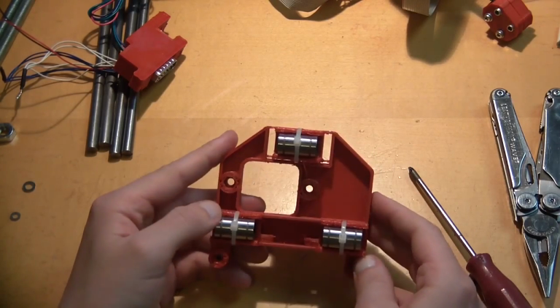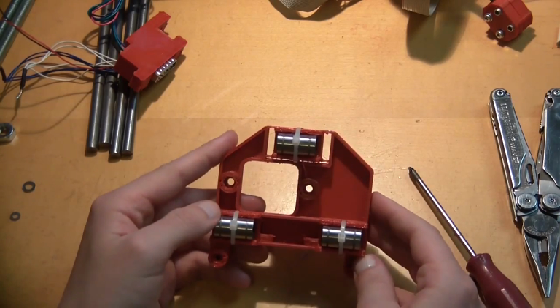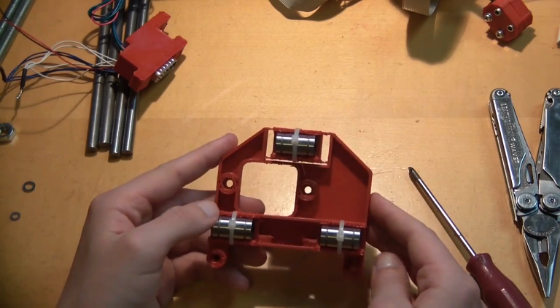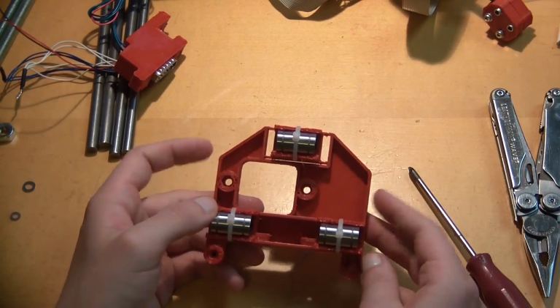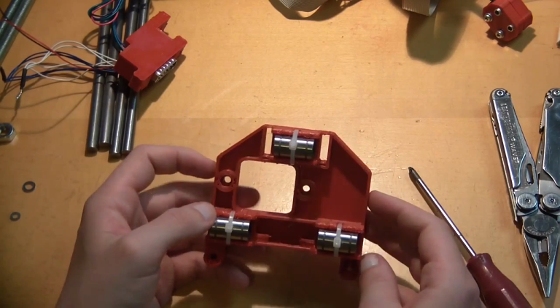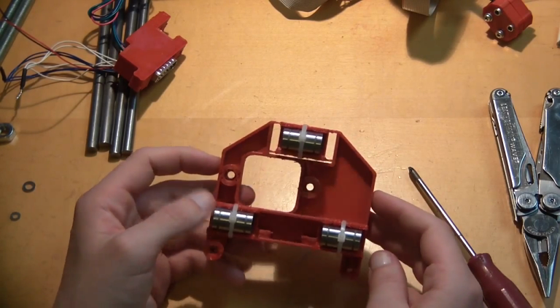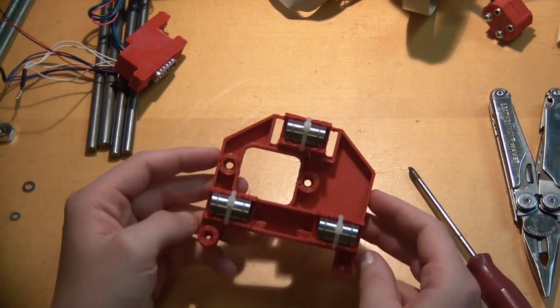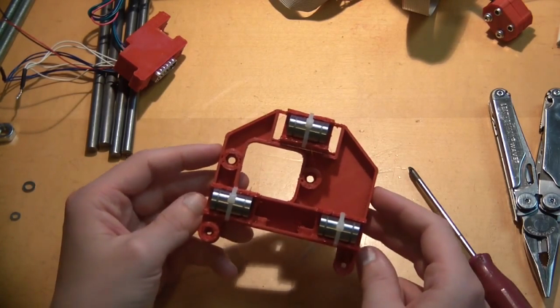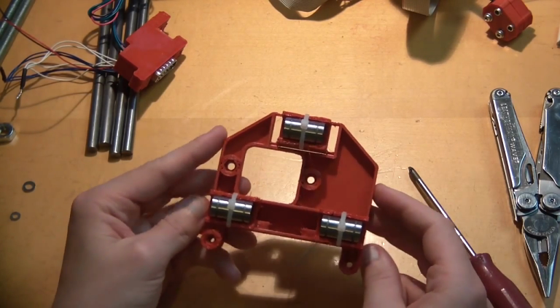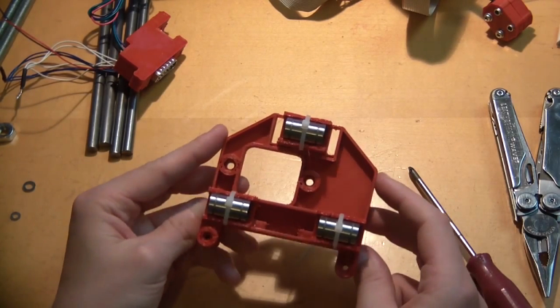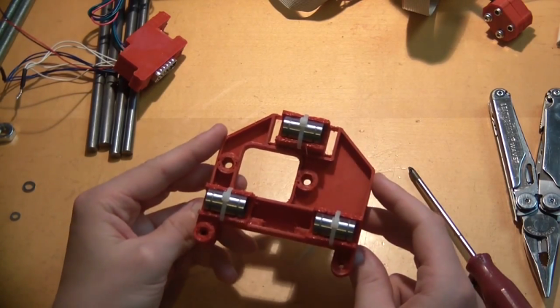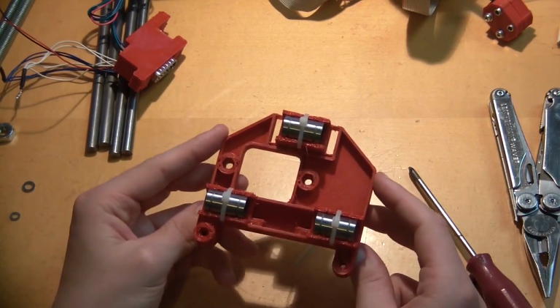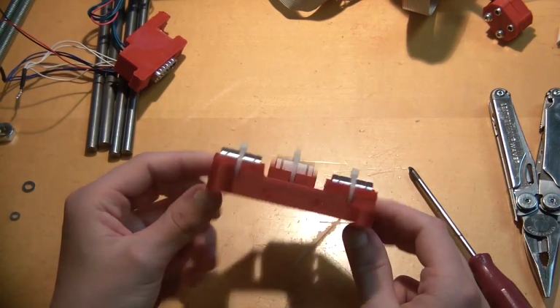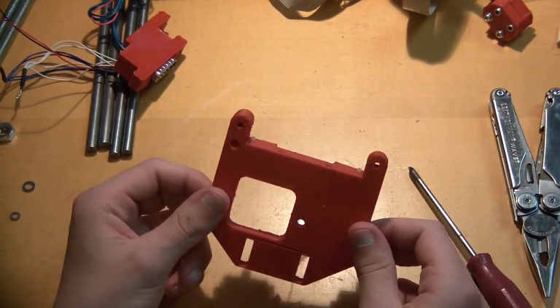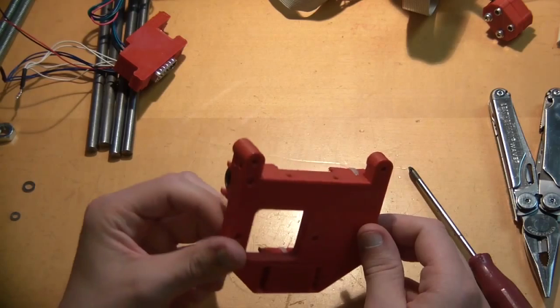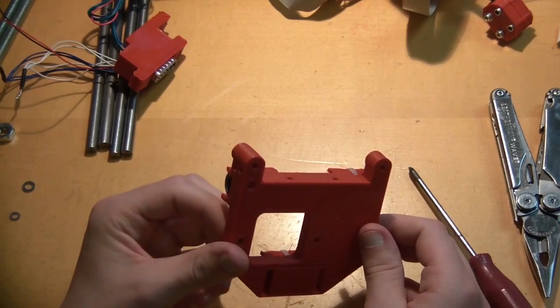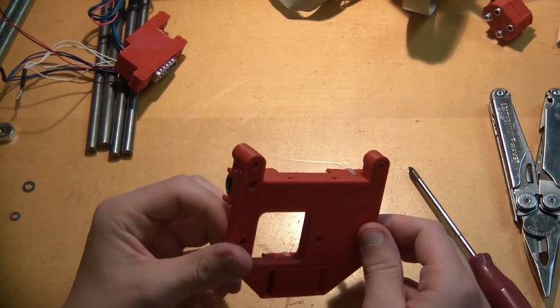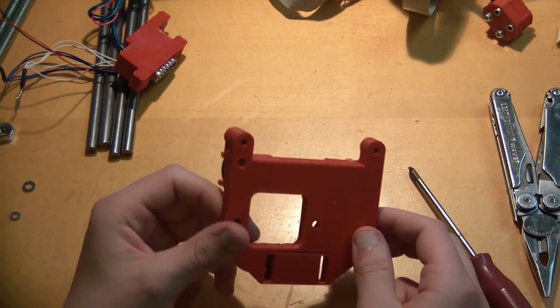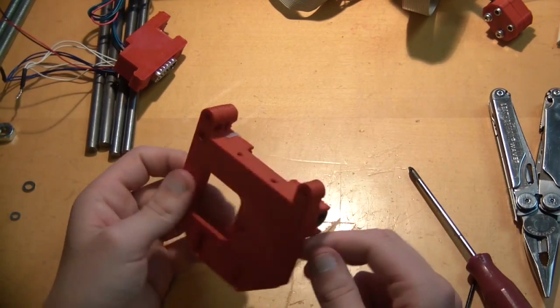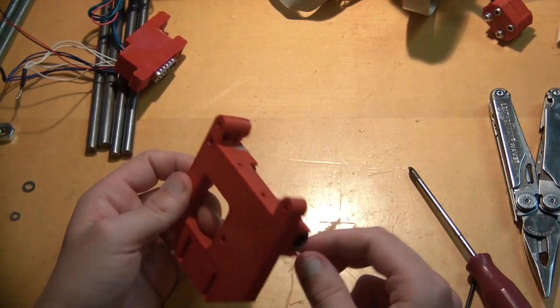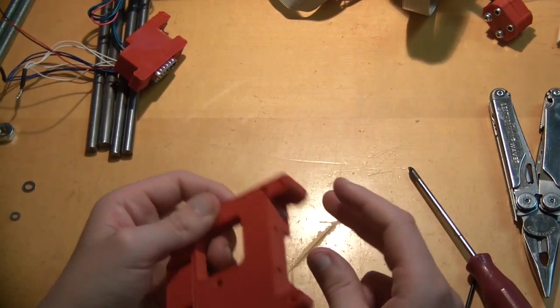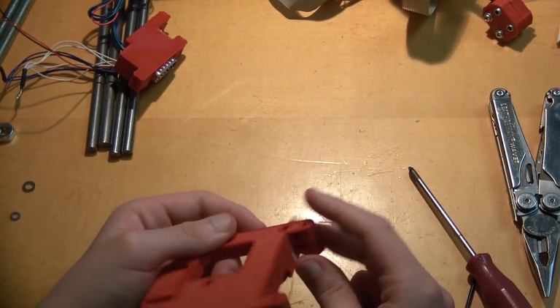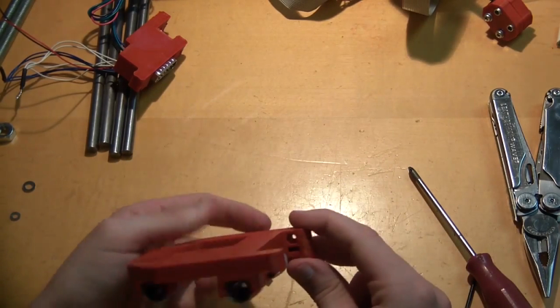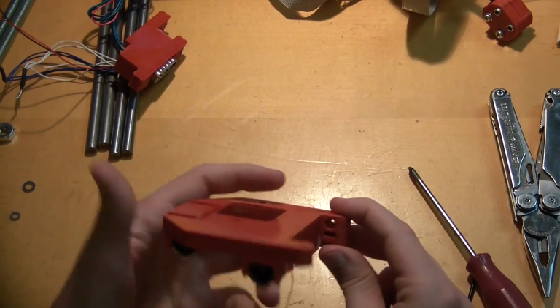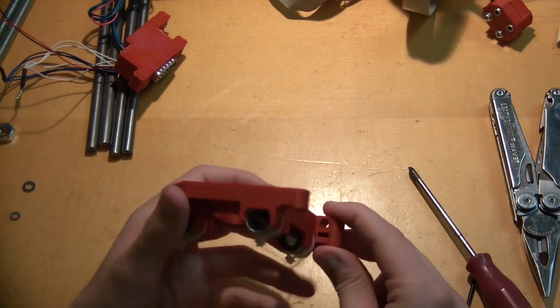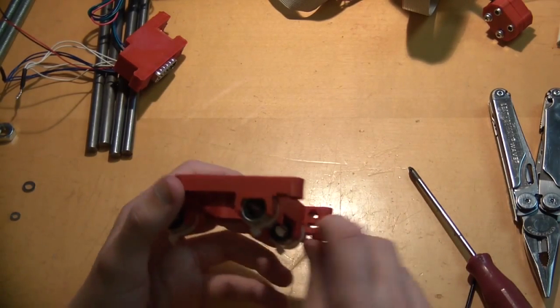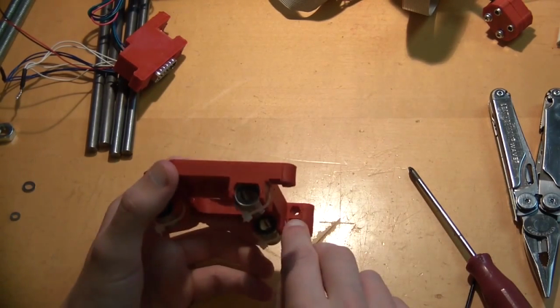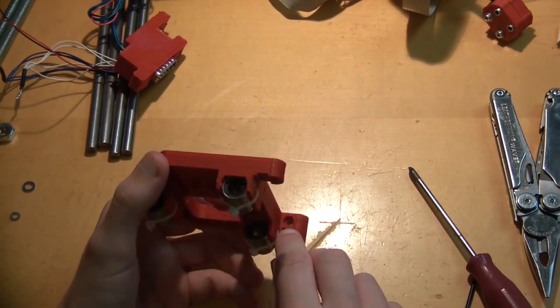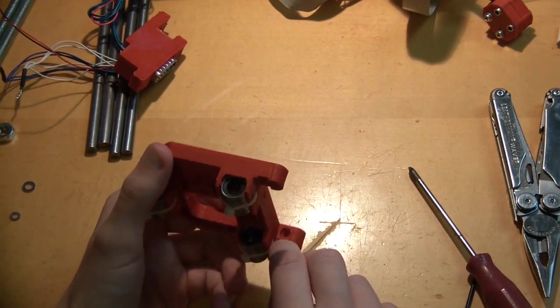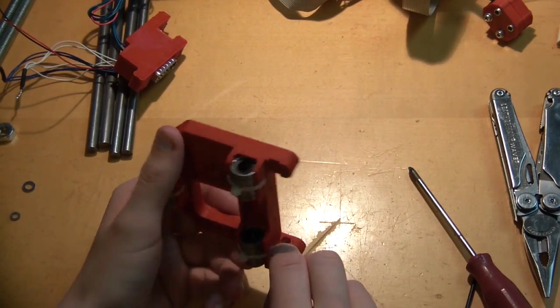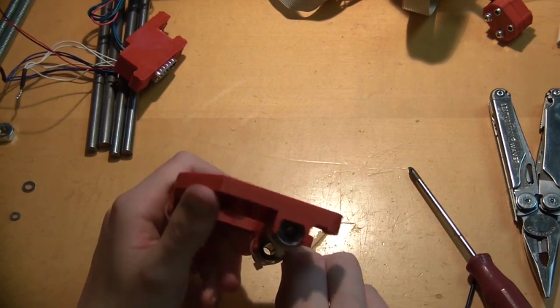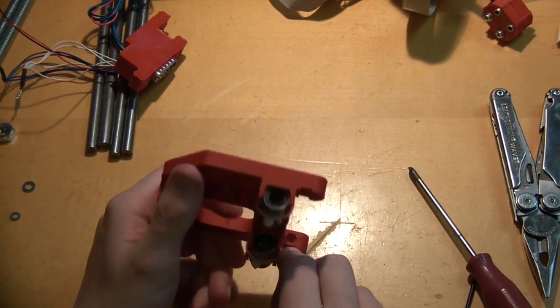Apart from that, there are just a lot of nut traps you have to worry about. So you might want to start with this one.